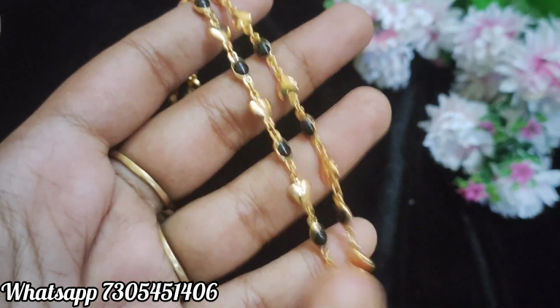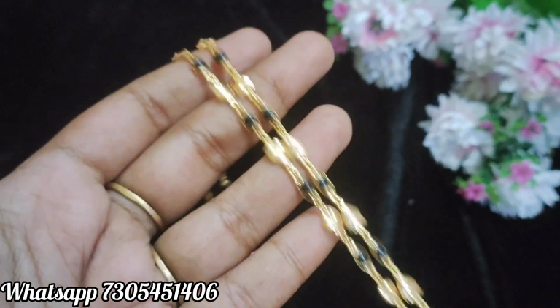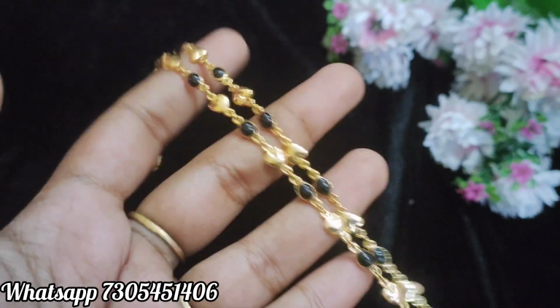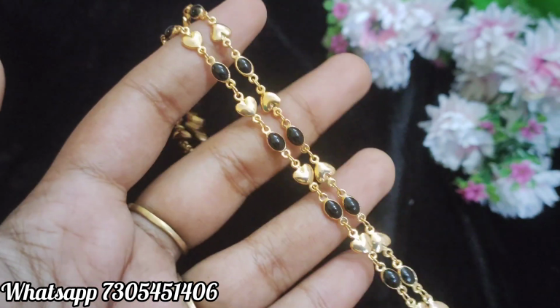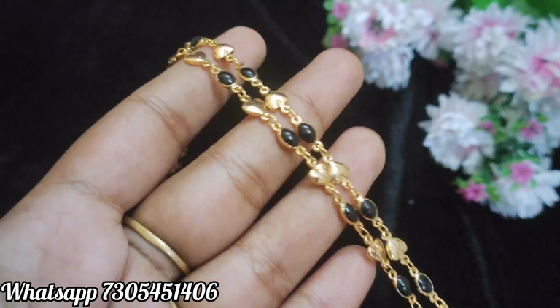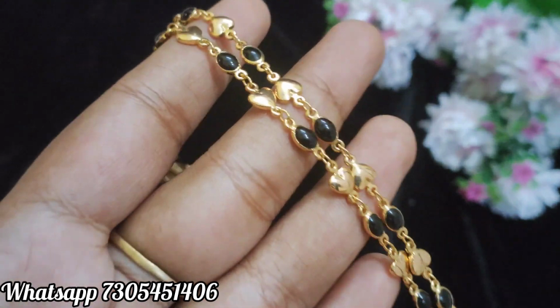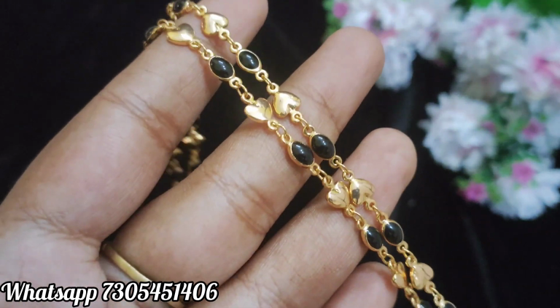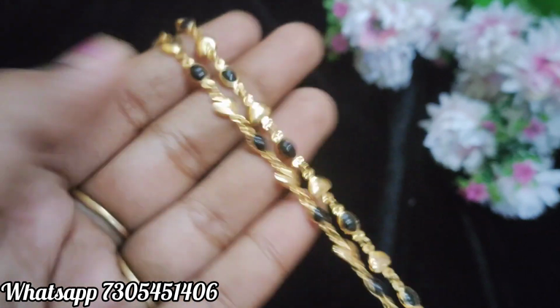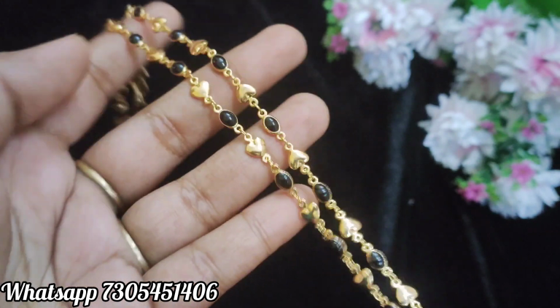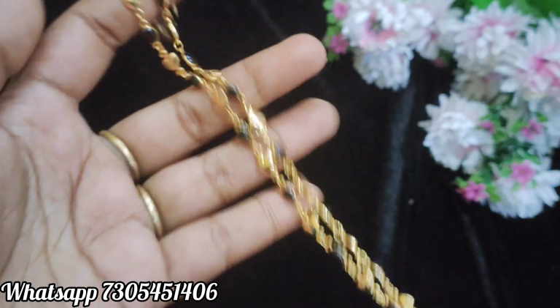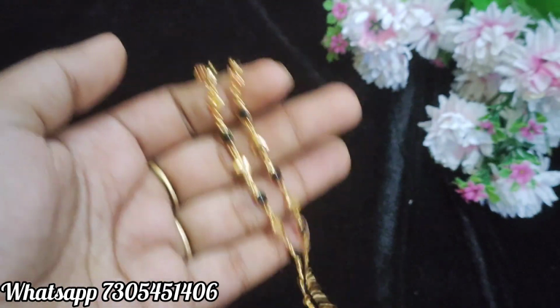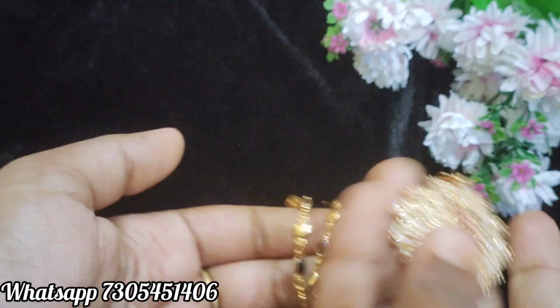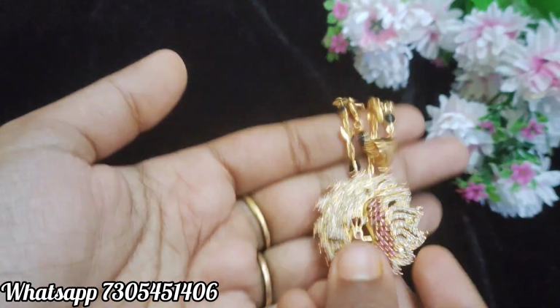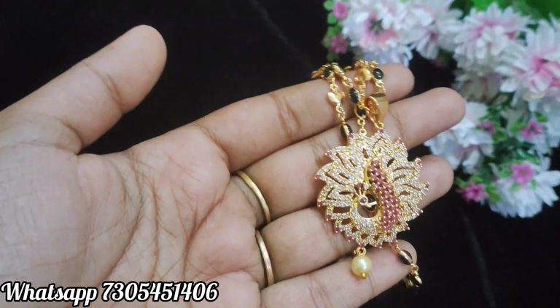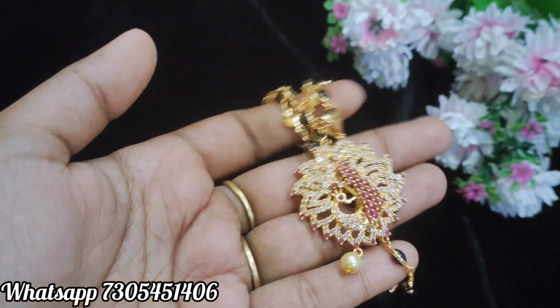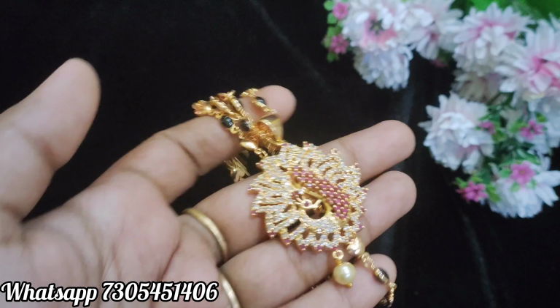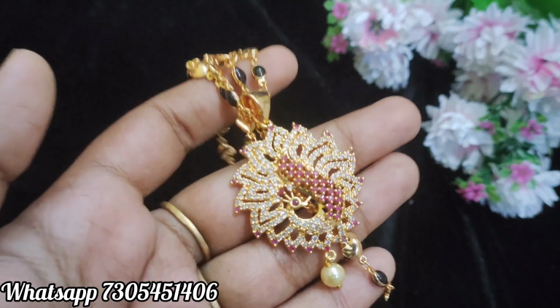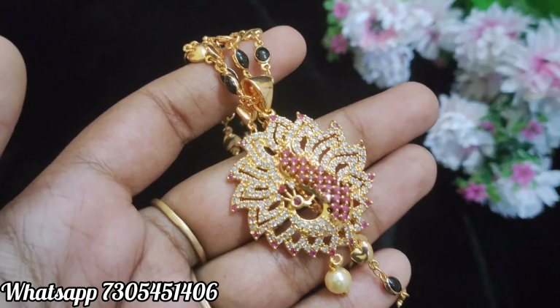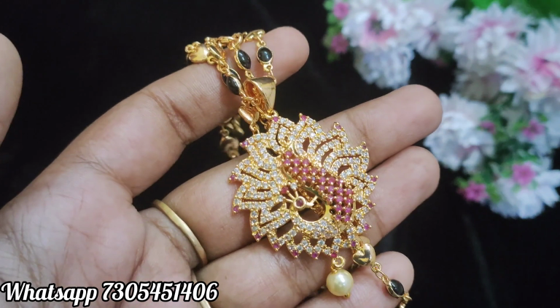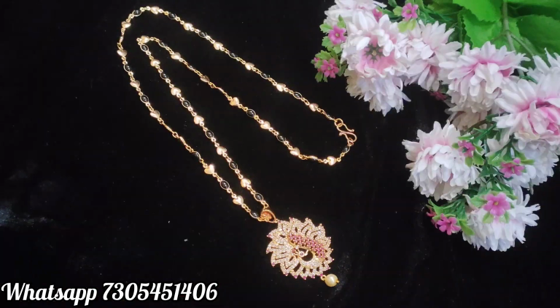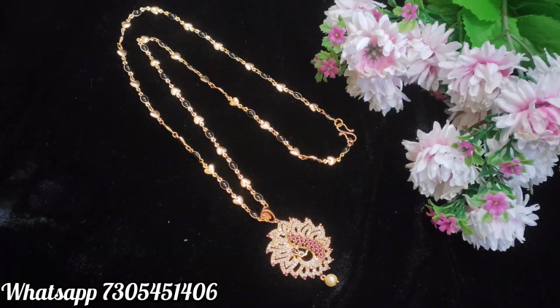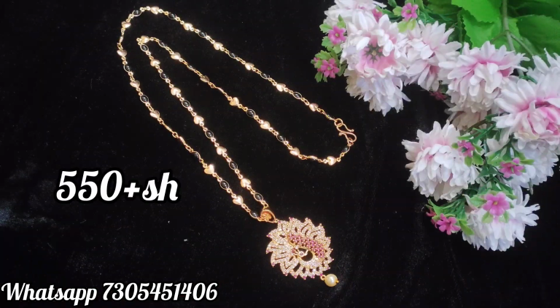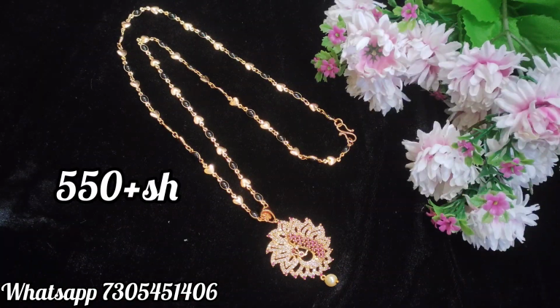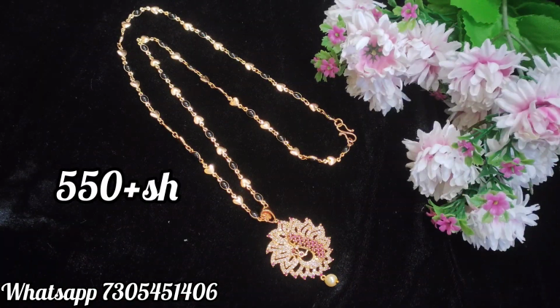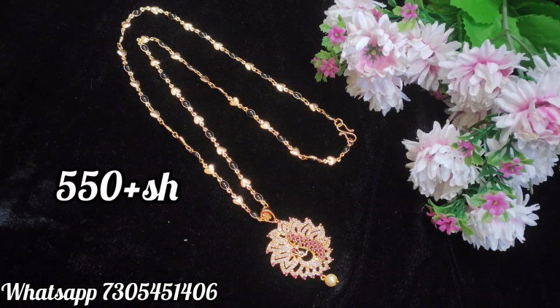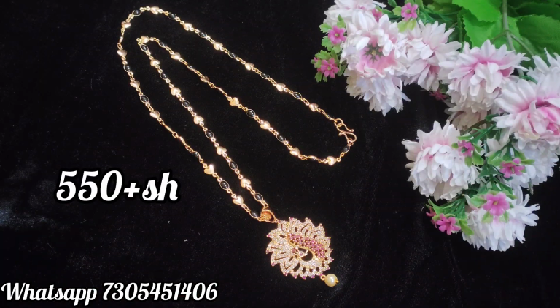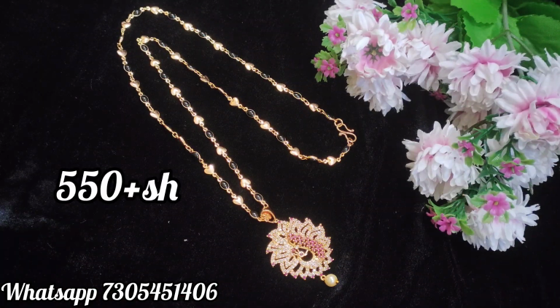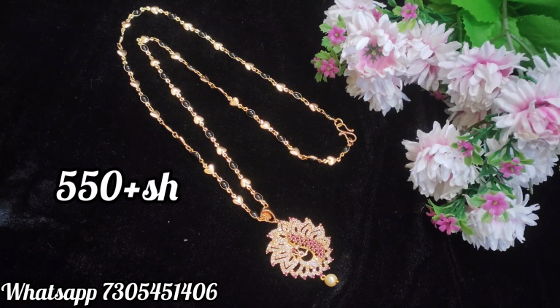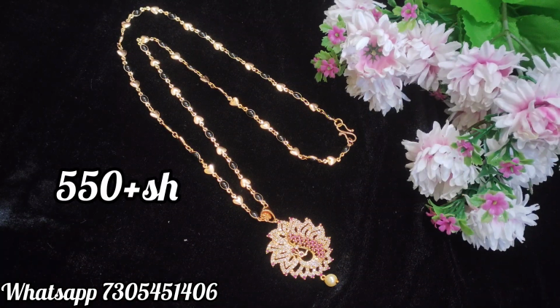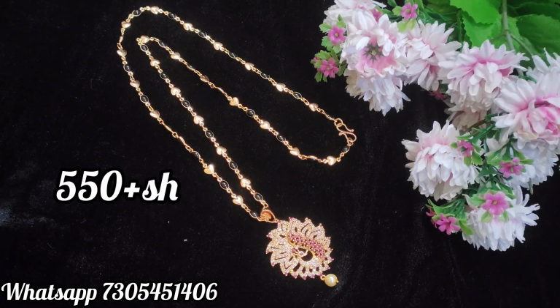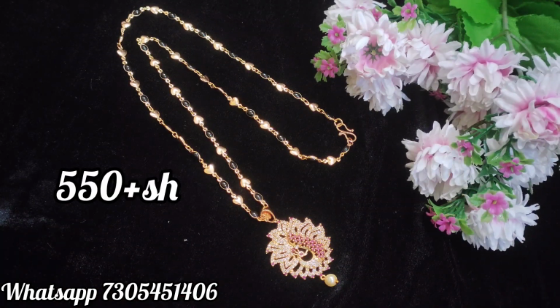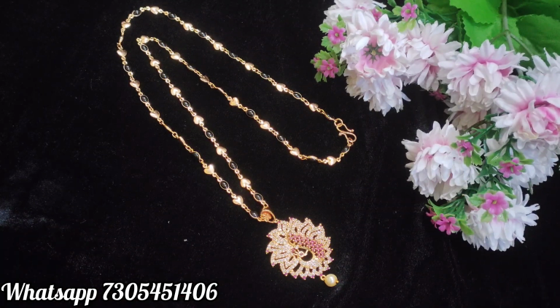Let's finish it. This is a black color oval shape, and it is also a heart design, also 24 inches. Let's get the book.